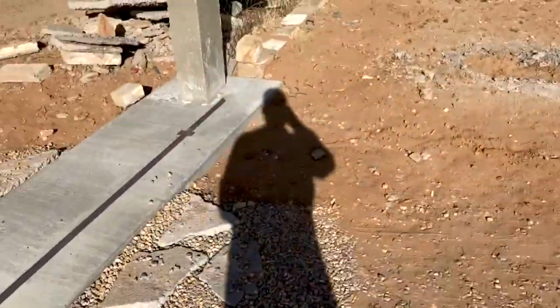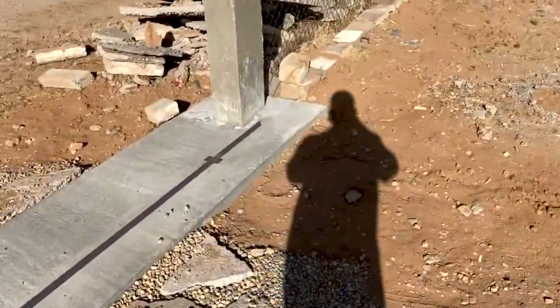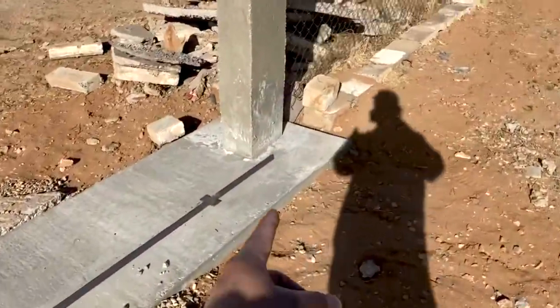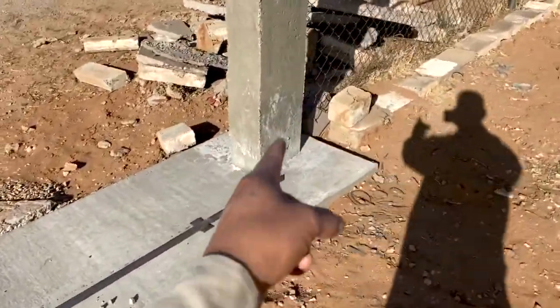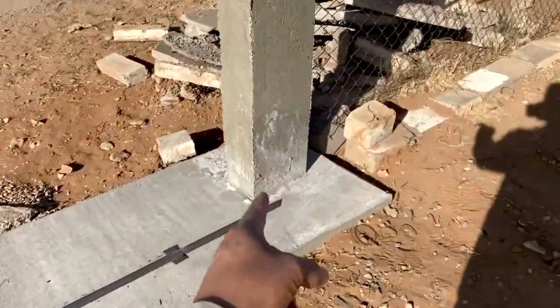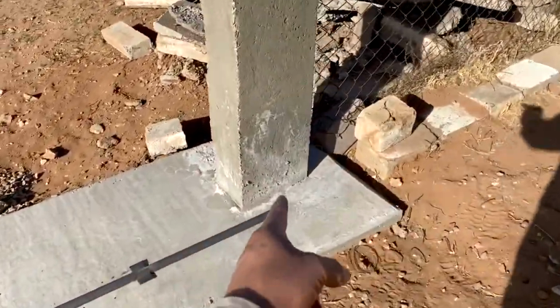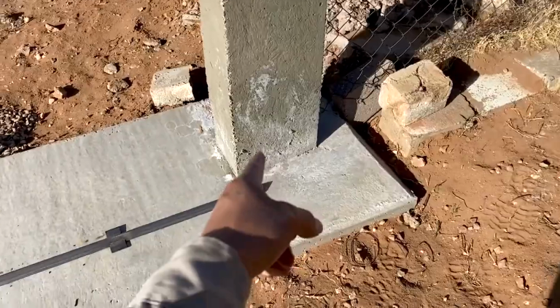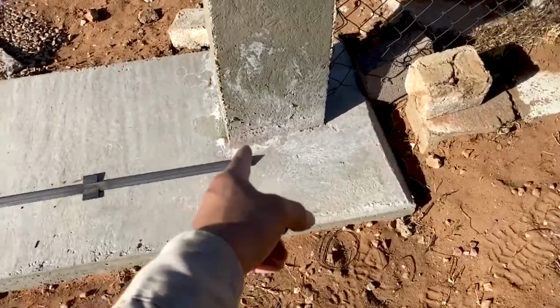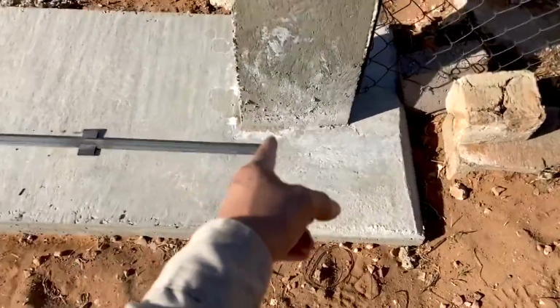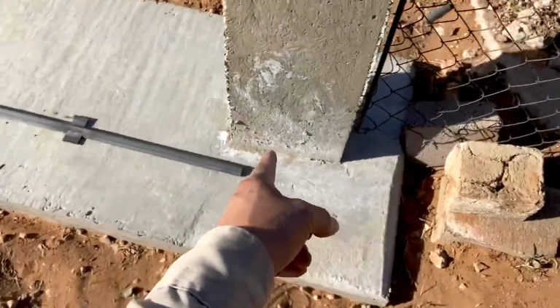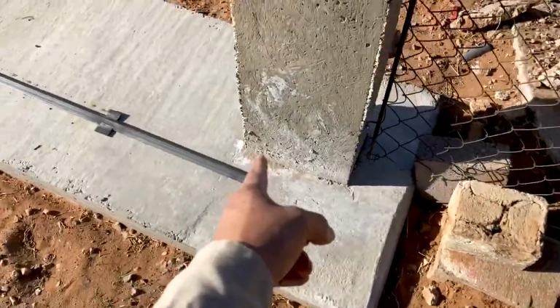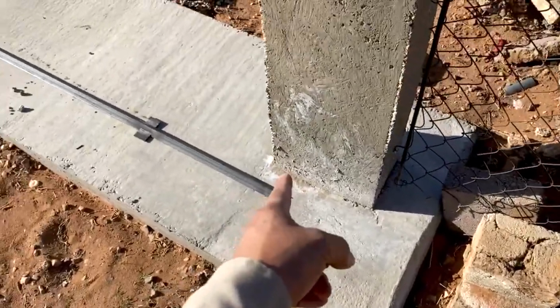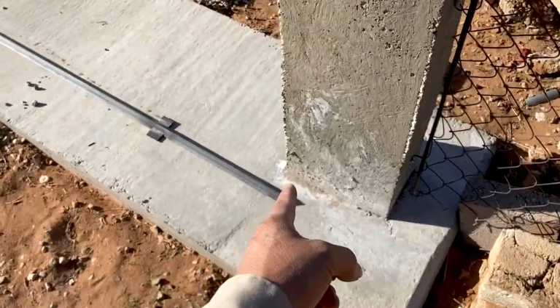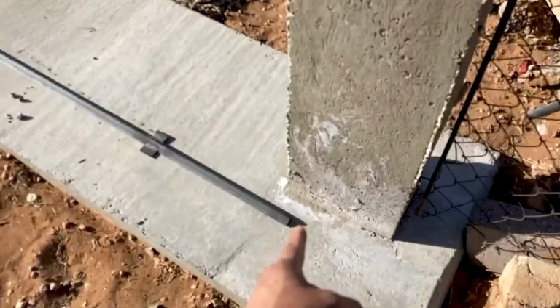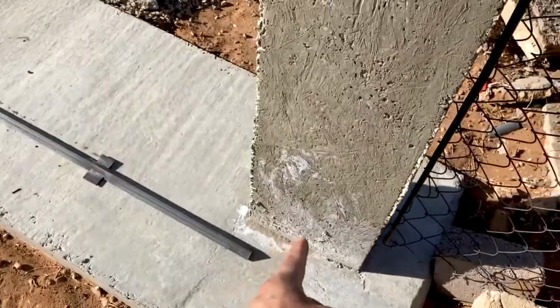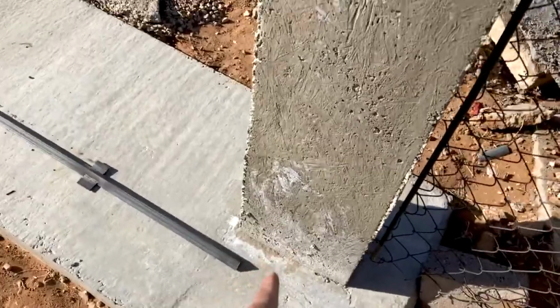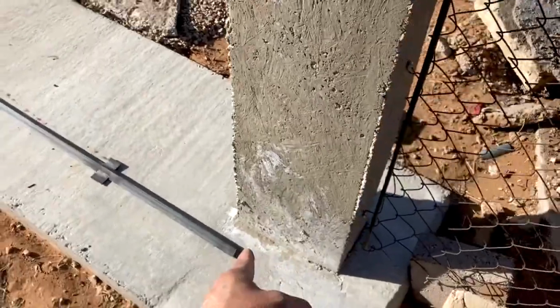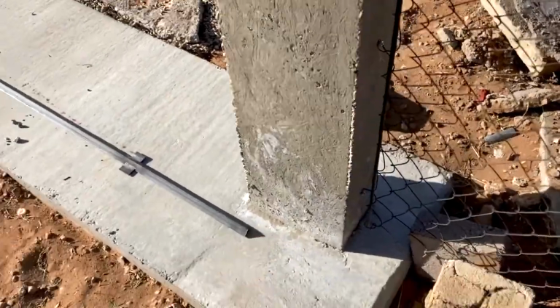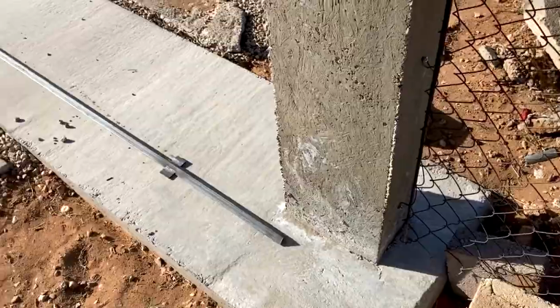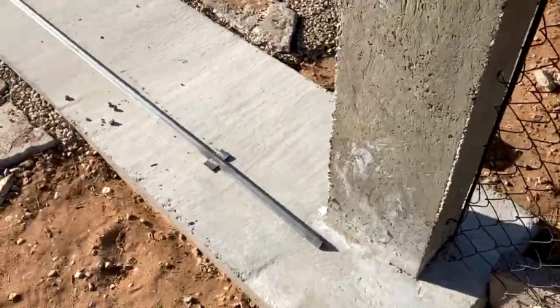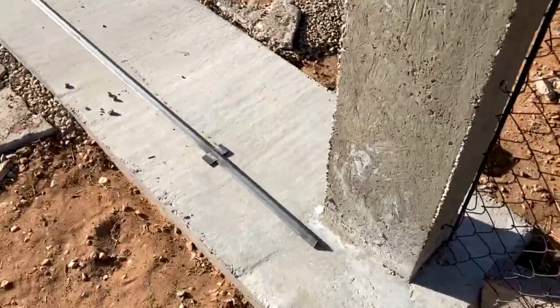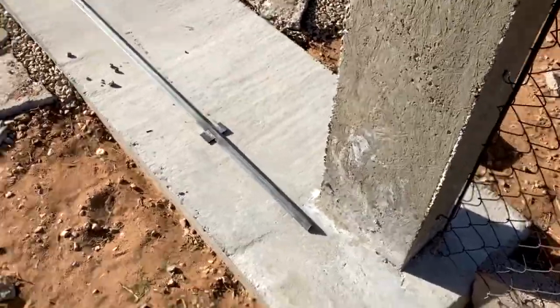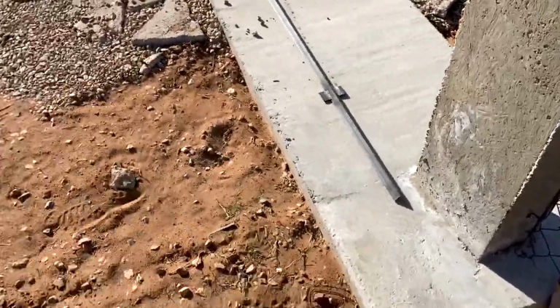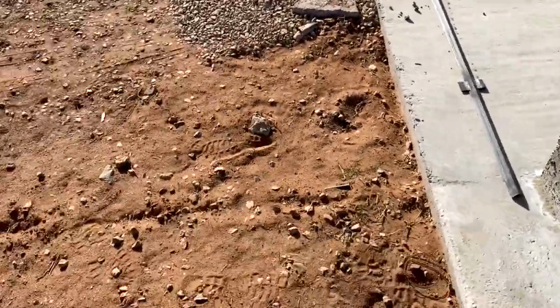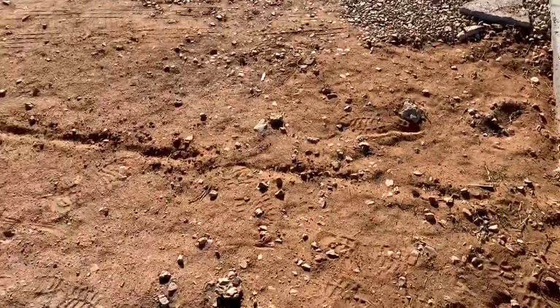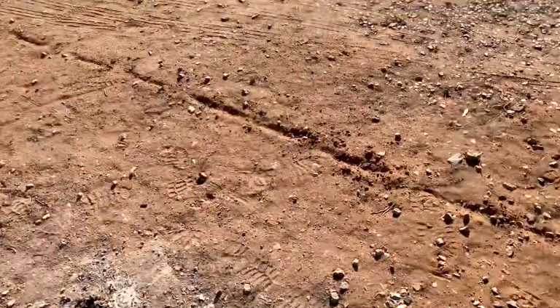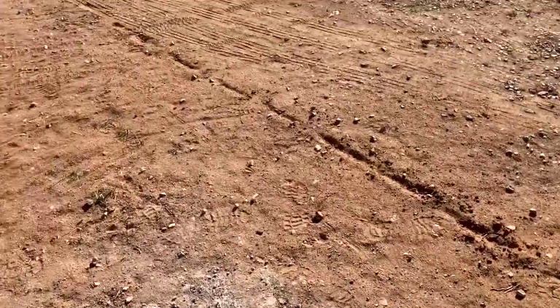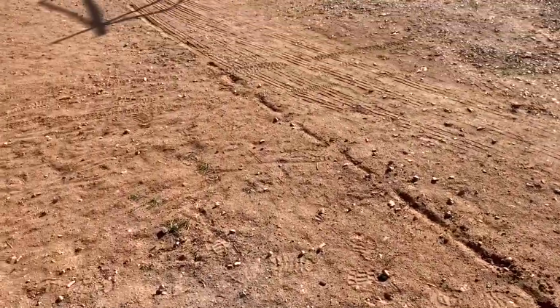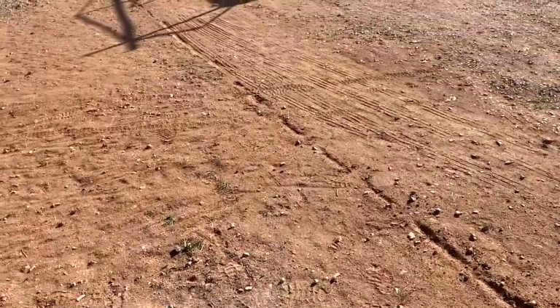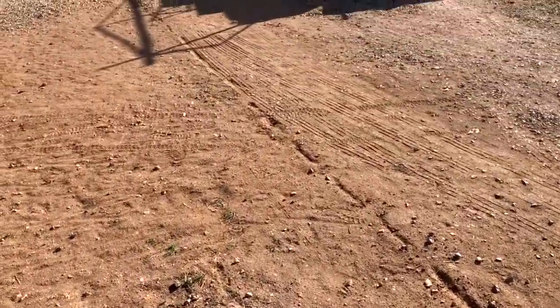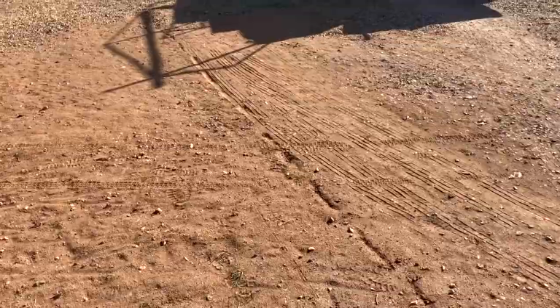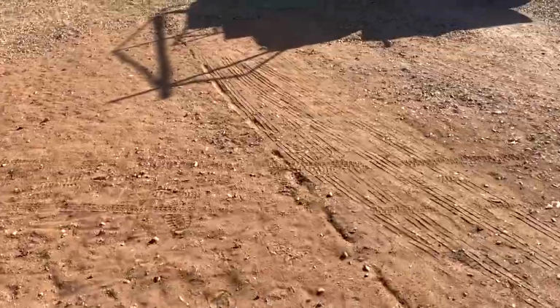We're also going to have a power outlet over here just in case we need extra power during Christmas for lights or stuff like that. Let's go ahead and dig a trench and run some power lines.